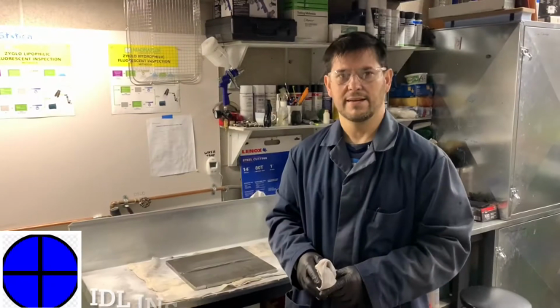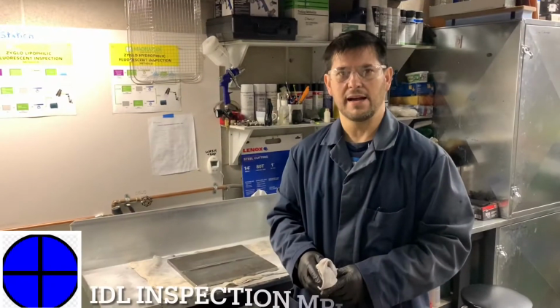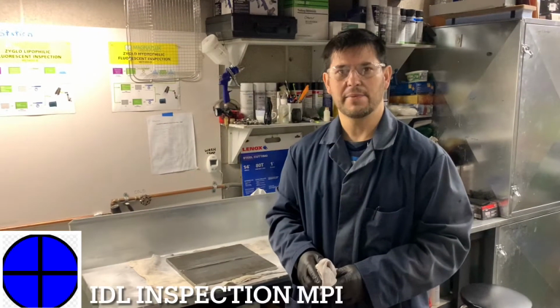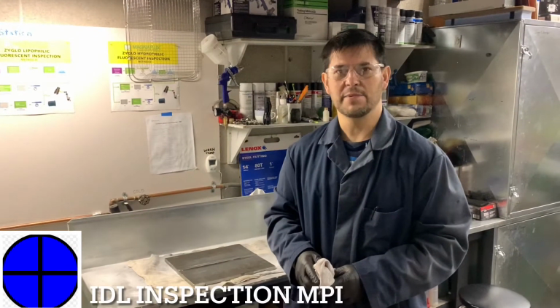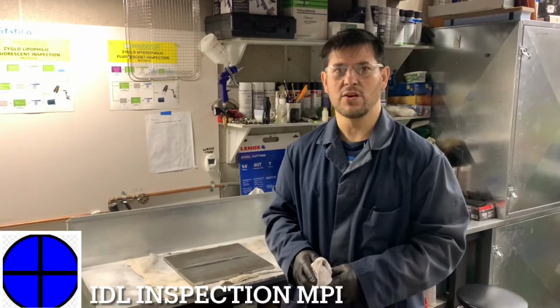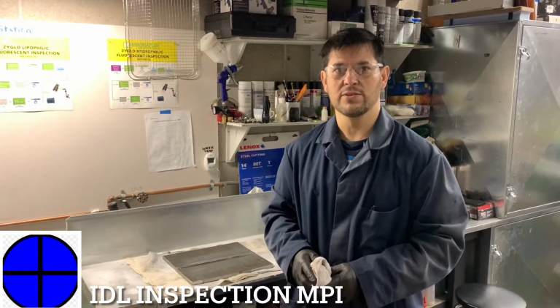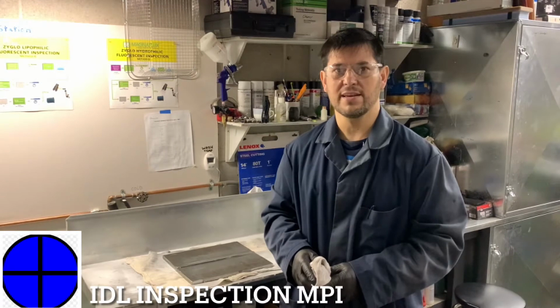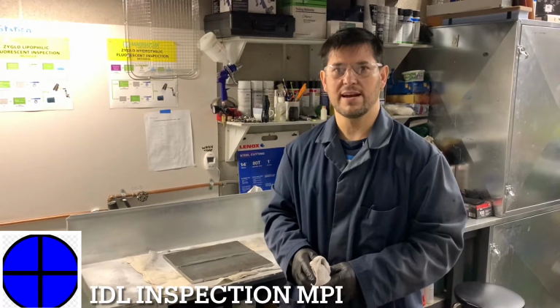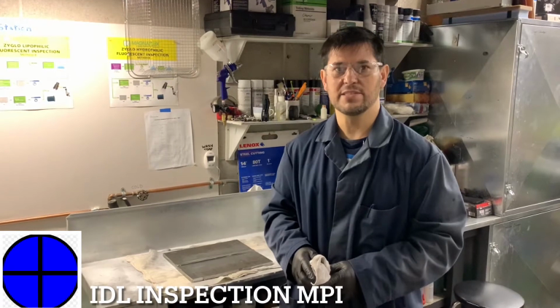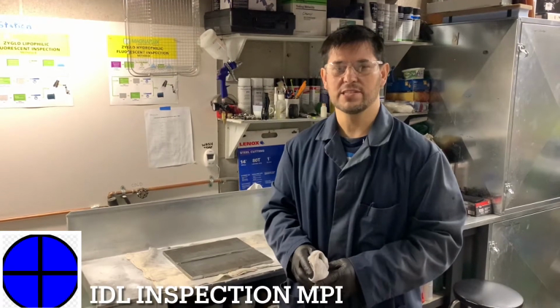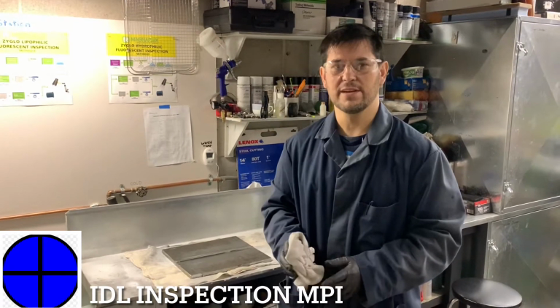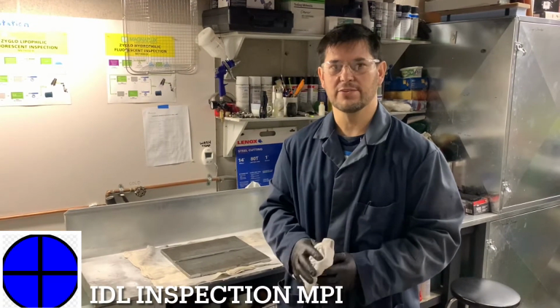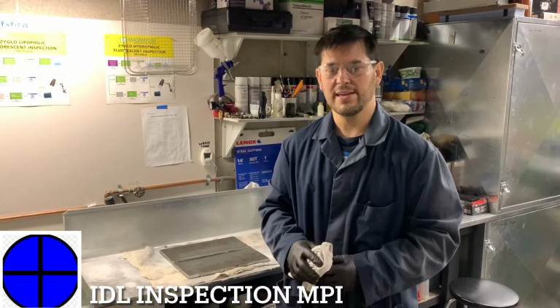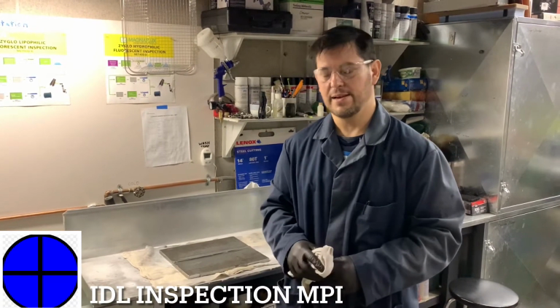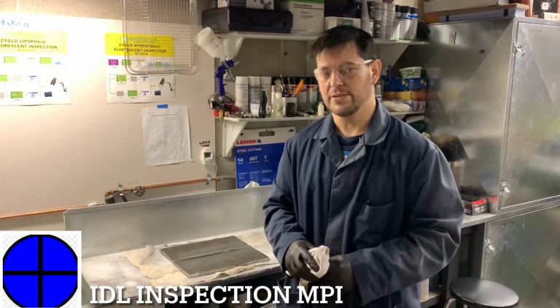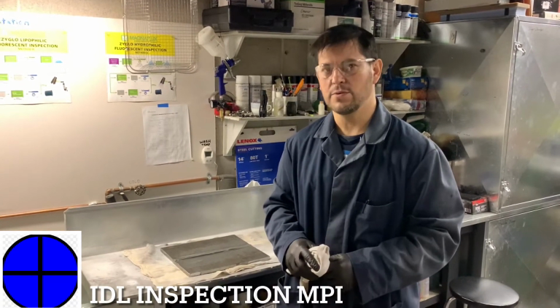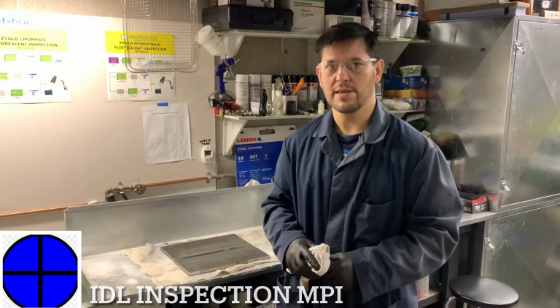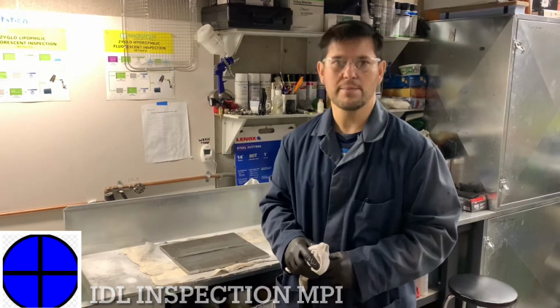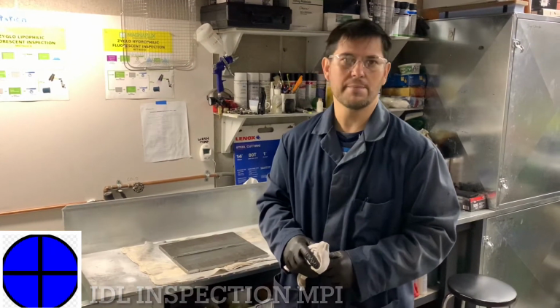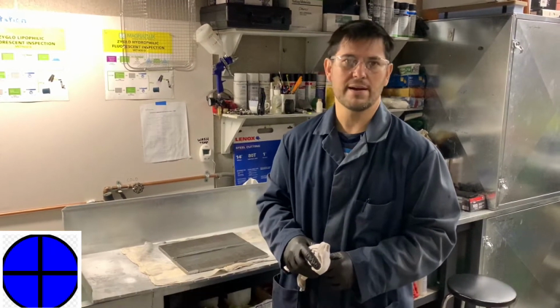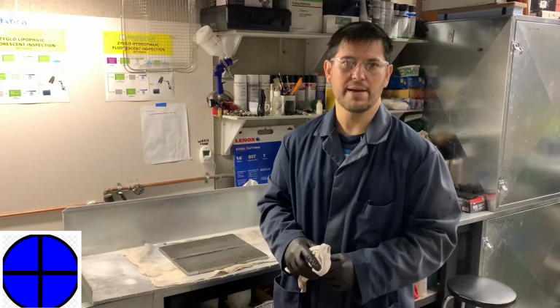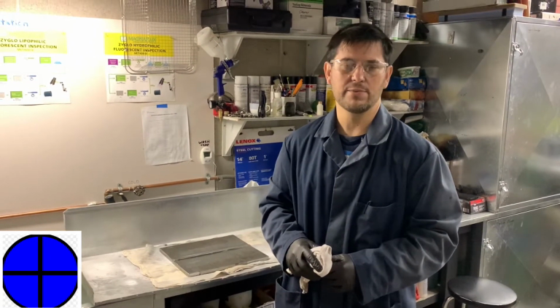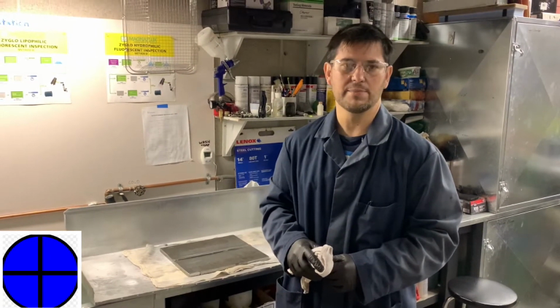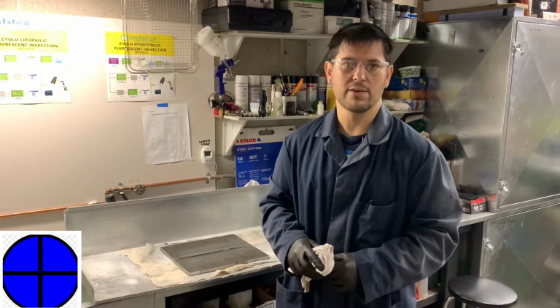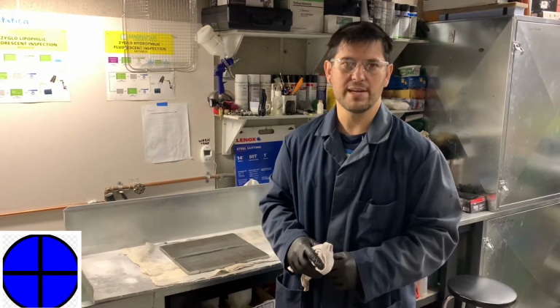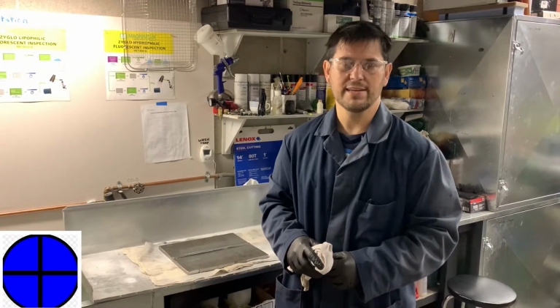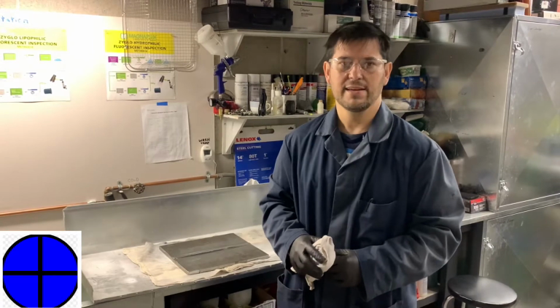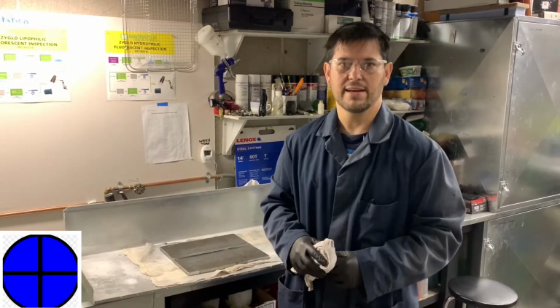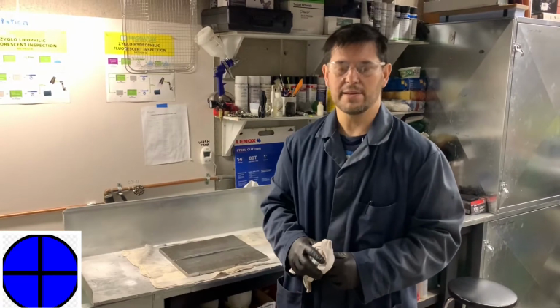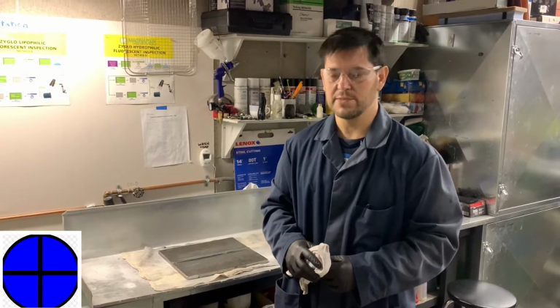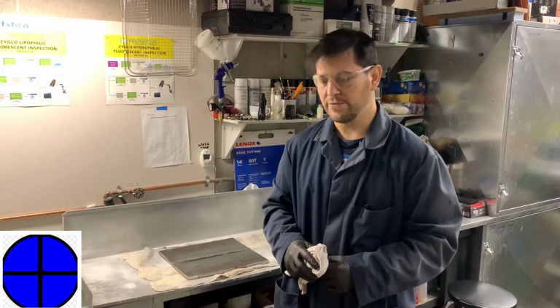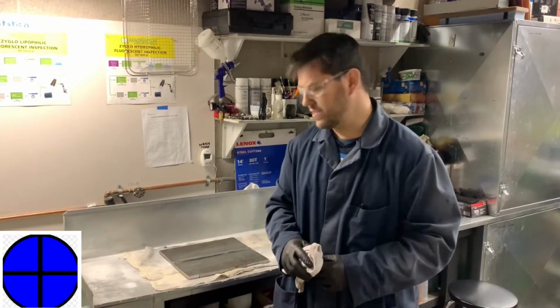Hi, my name is Donald Lucek. I am a CGSB Level 3. I'm here to do the MPI method with the black on white and I'm going to demonstrate for you guys.